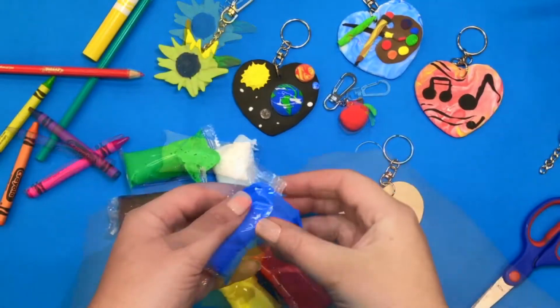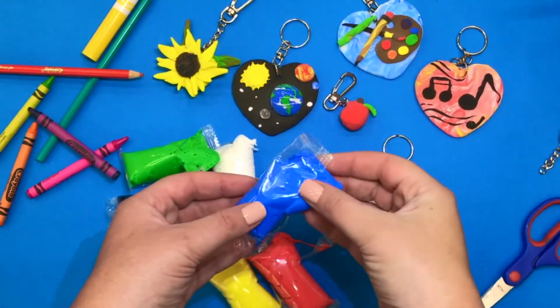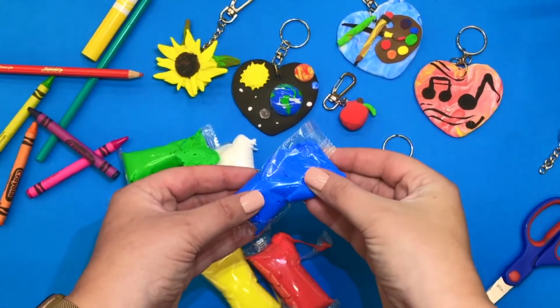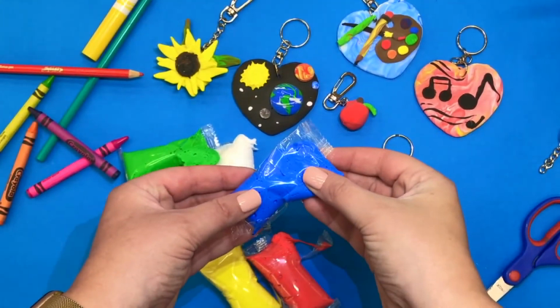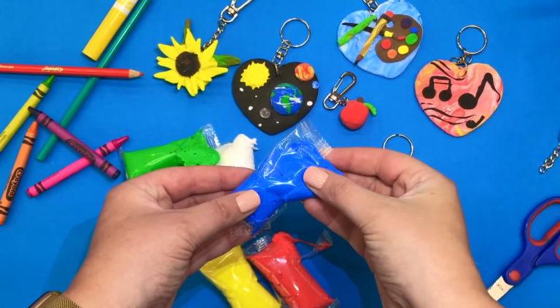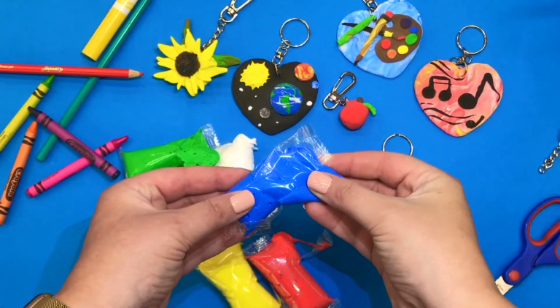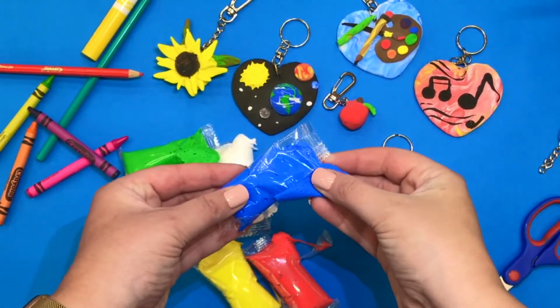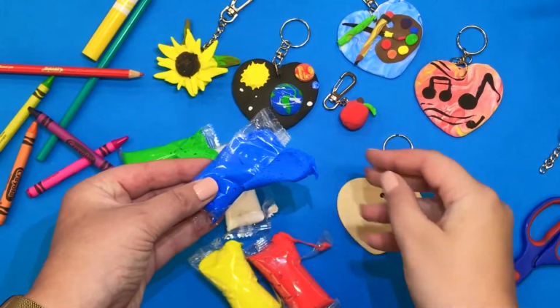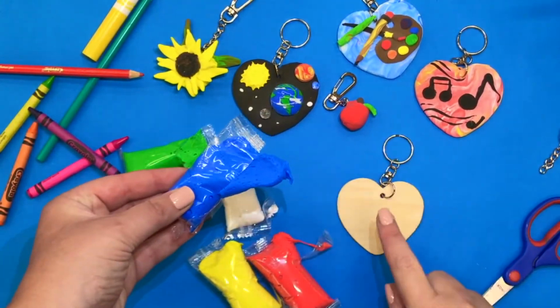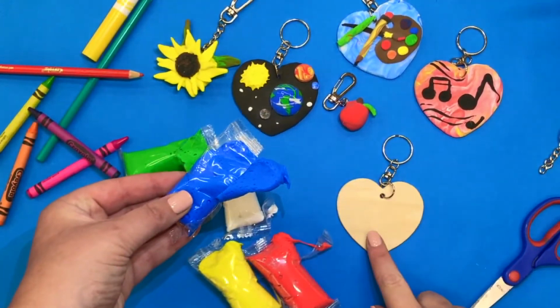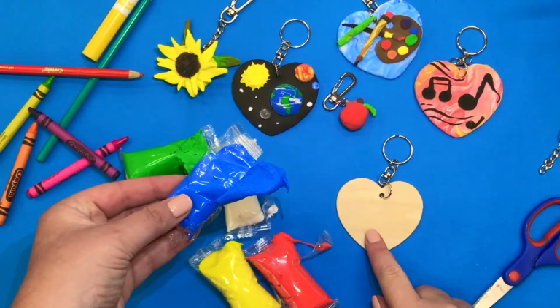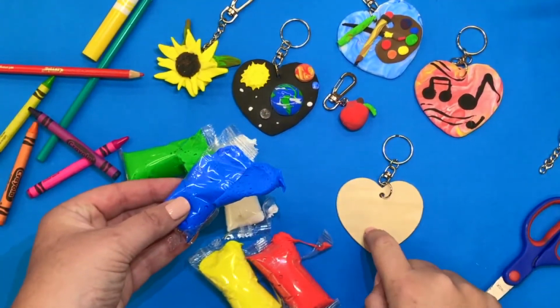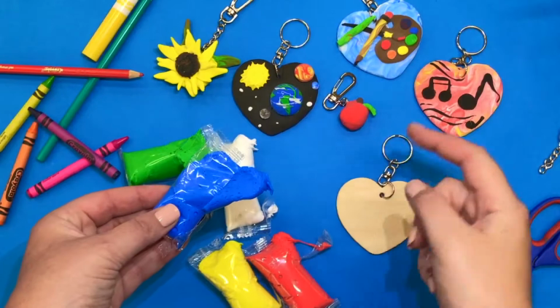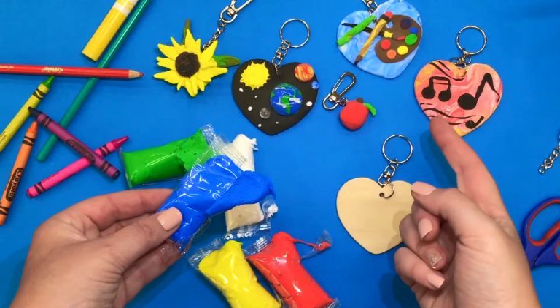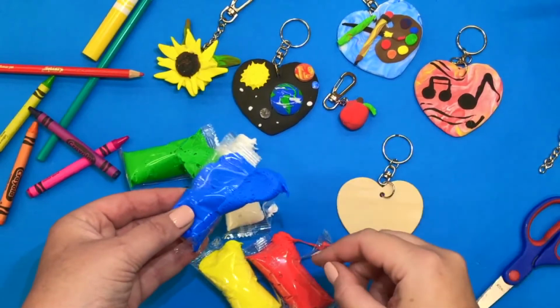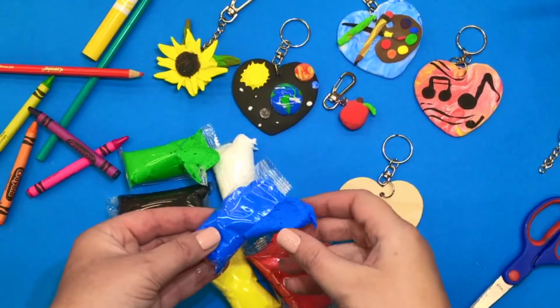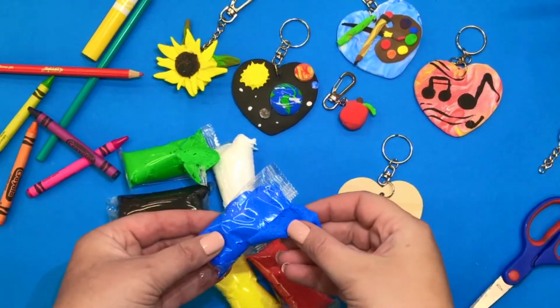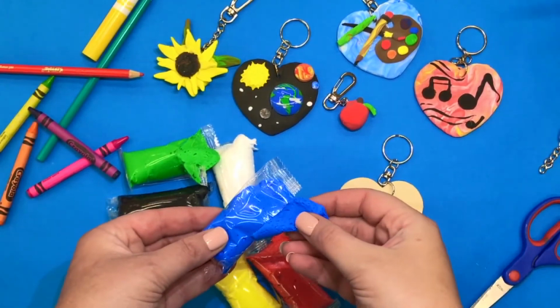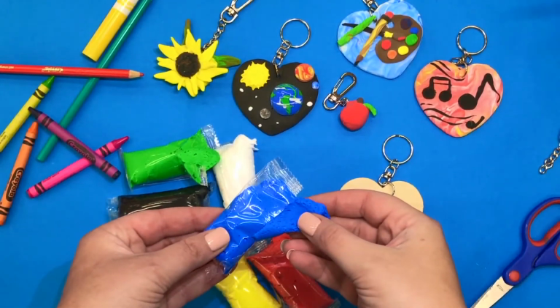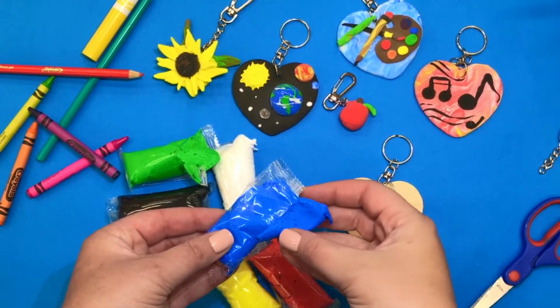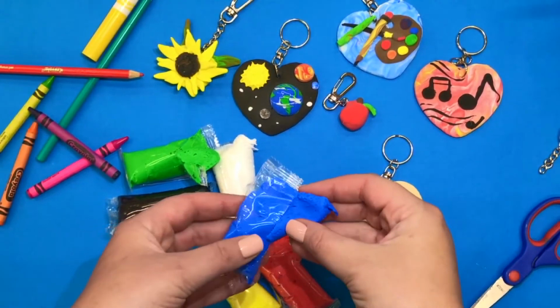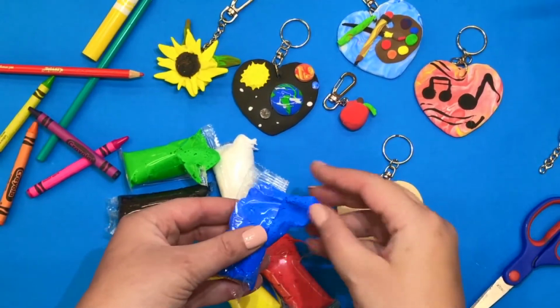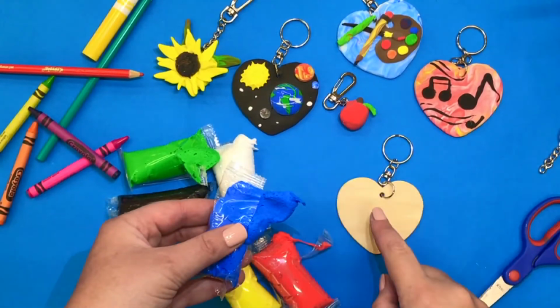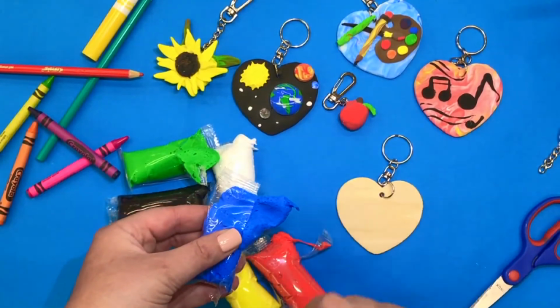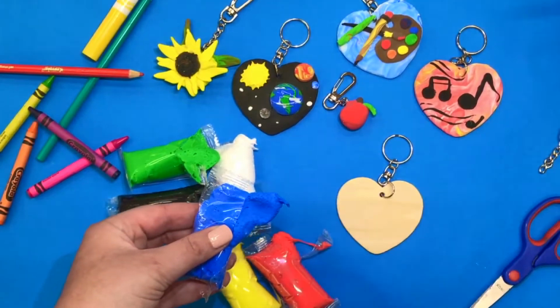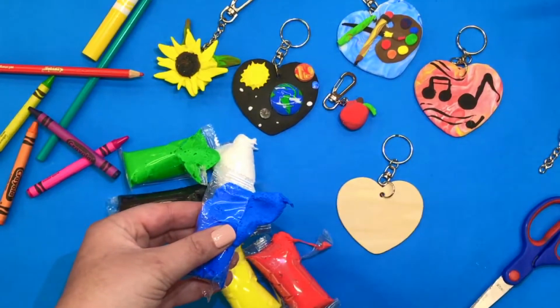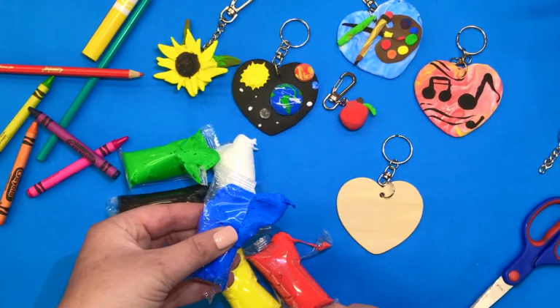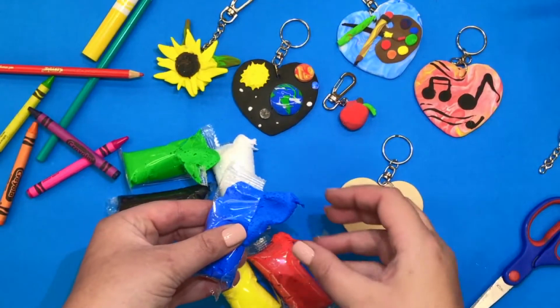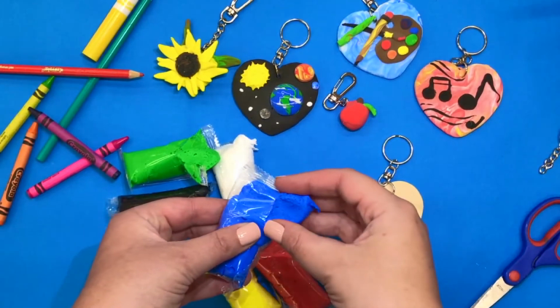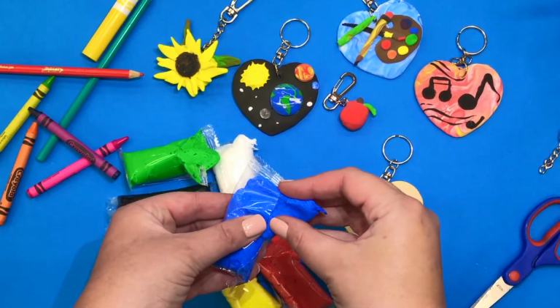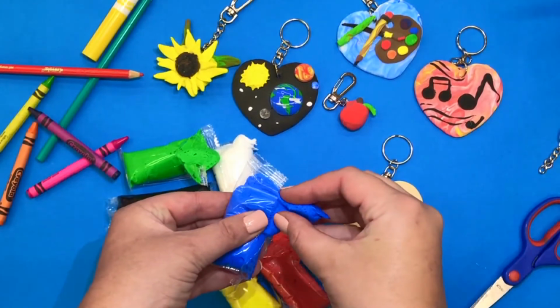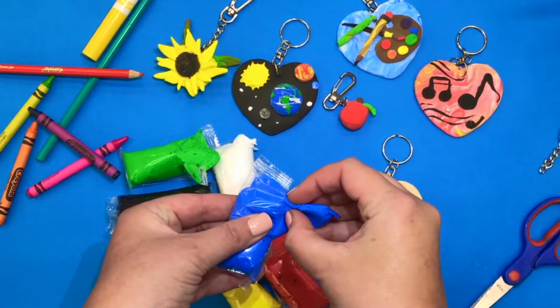Our goal today, remember boys and girls, is to create a keychain that reminds us of one of our gifts that we can use to bless others. Today I'm going to make a keychain that reminds me to be a good friend.